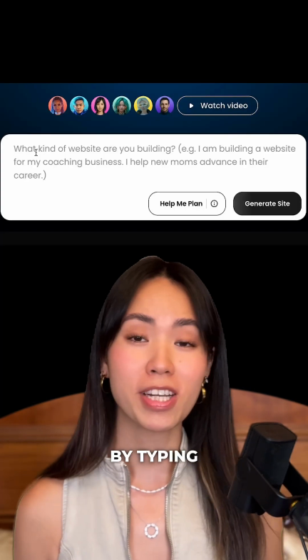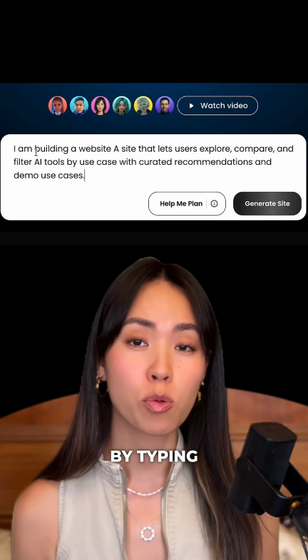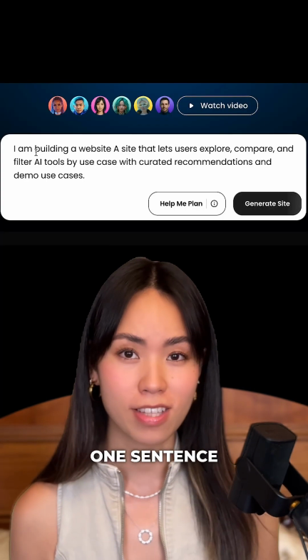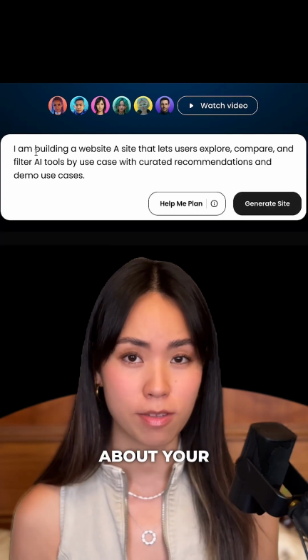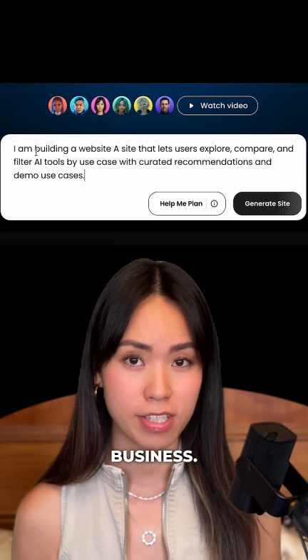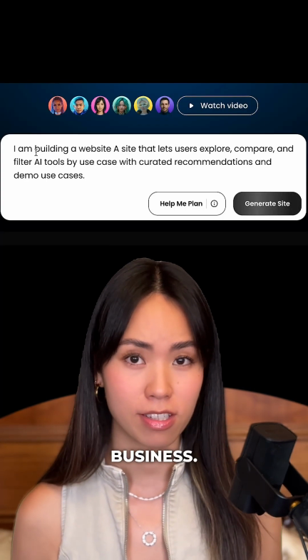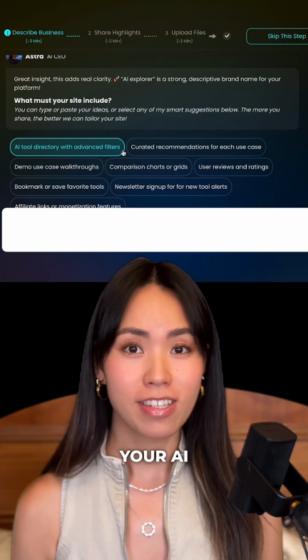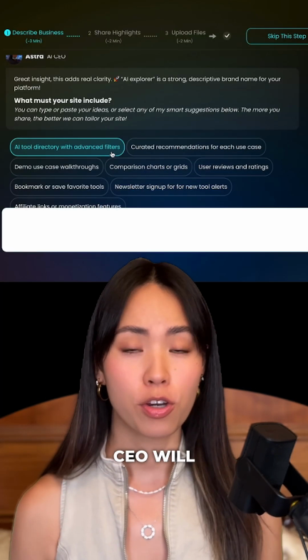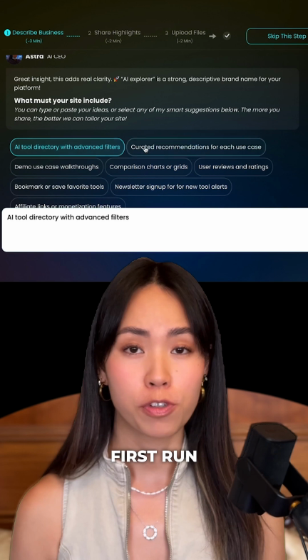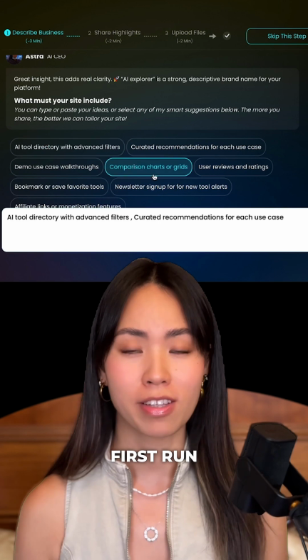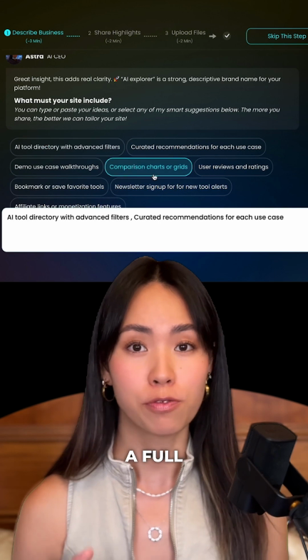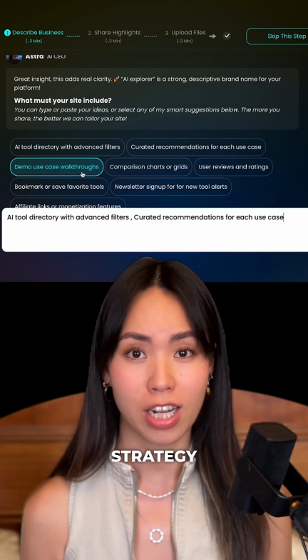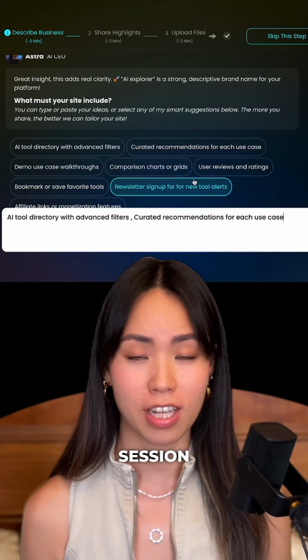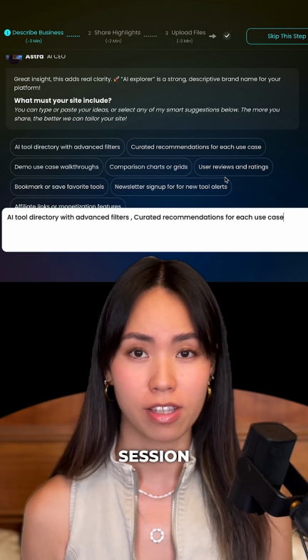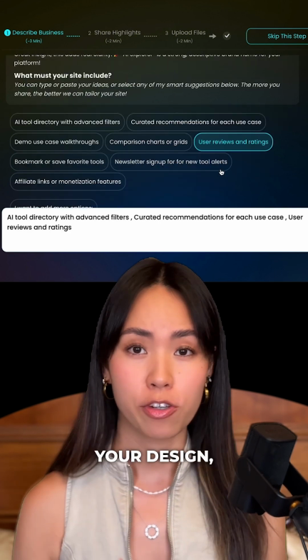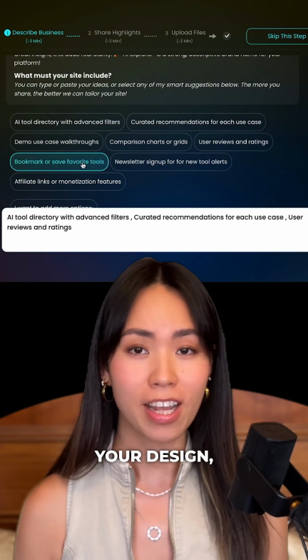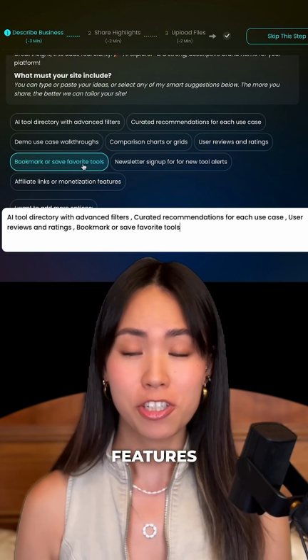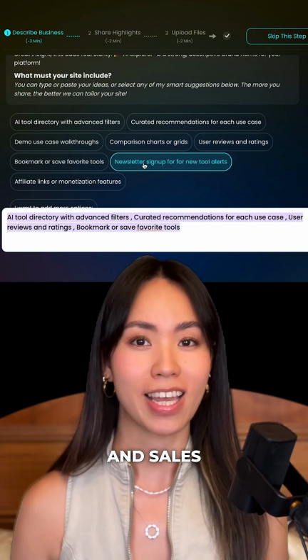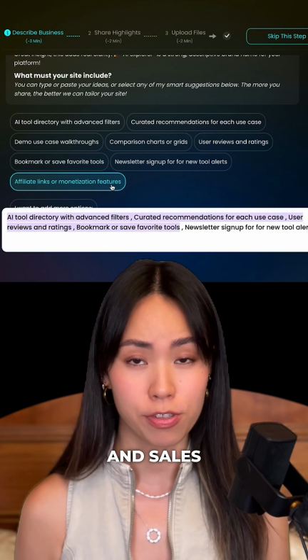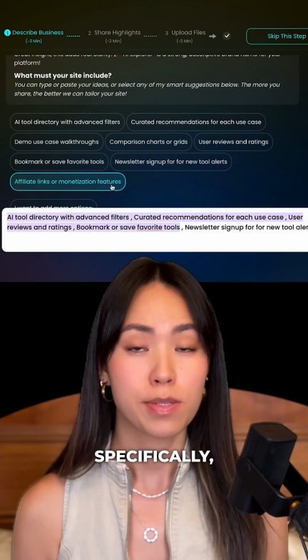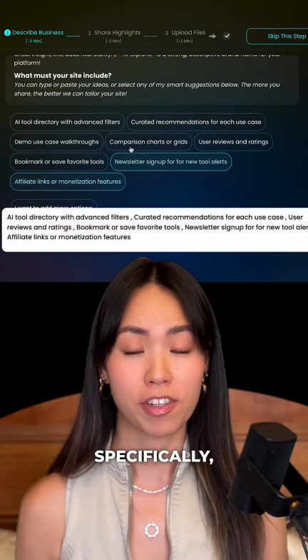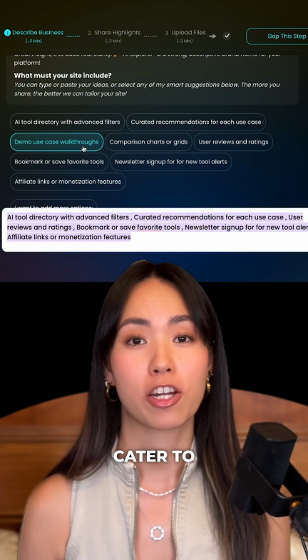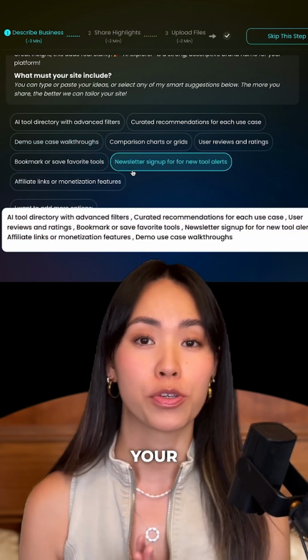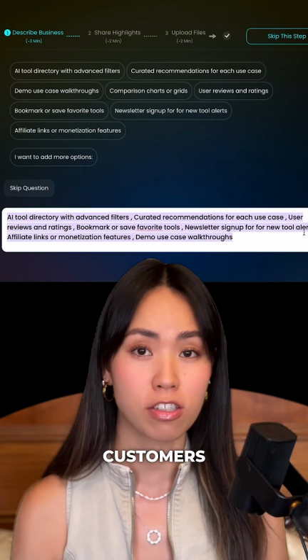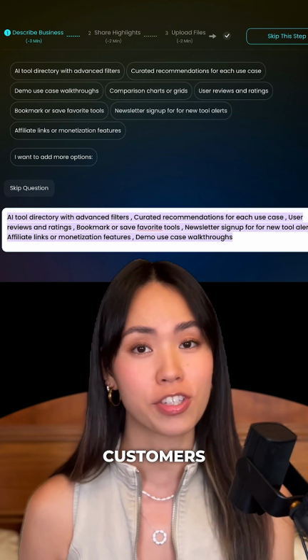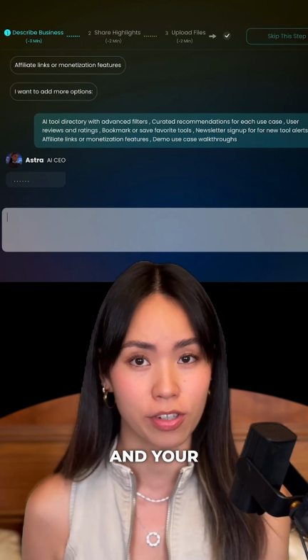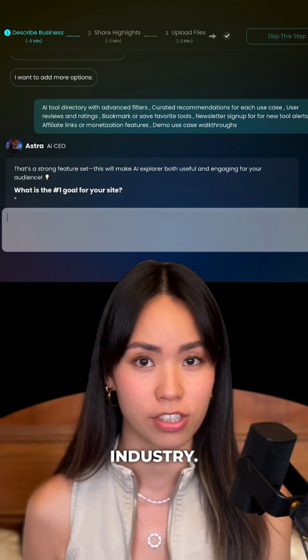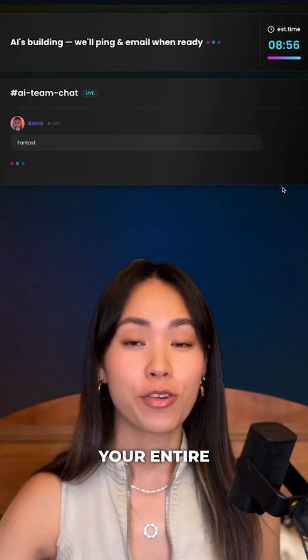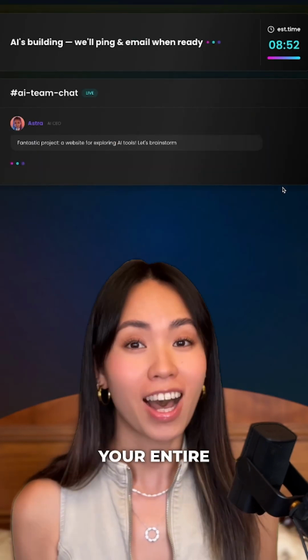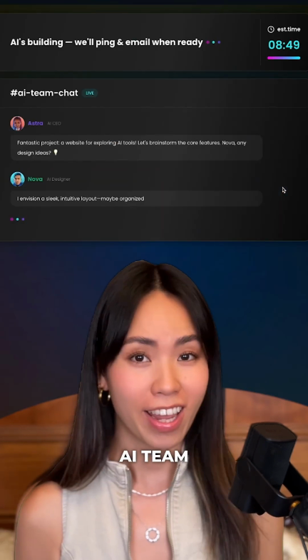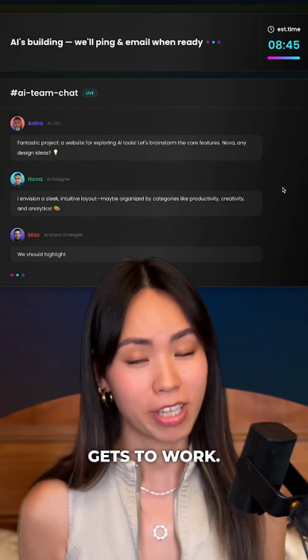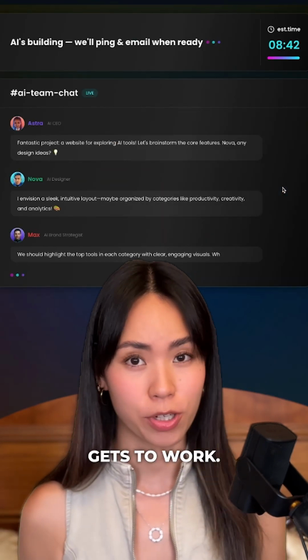Start by typing one sentence about your business. Your AI CEO will first run a full strategy session, planning your design, features, and sales flow — specifically catered to your customers and your industry. Then your entire AI team gets to work.